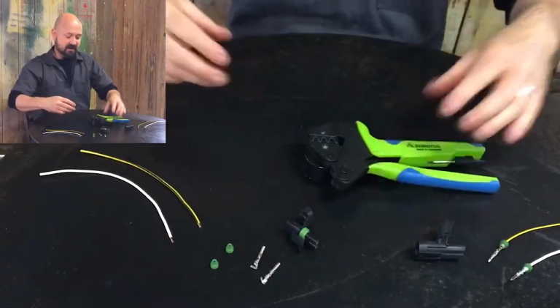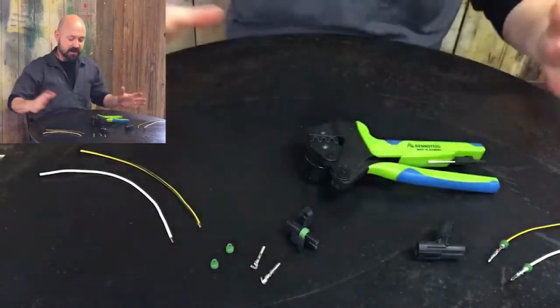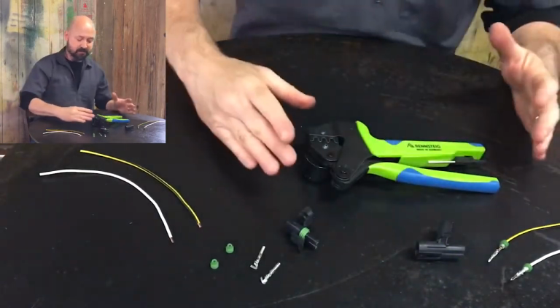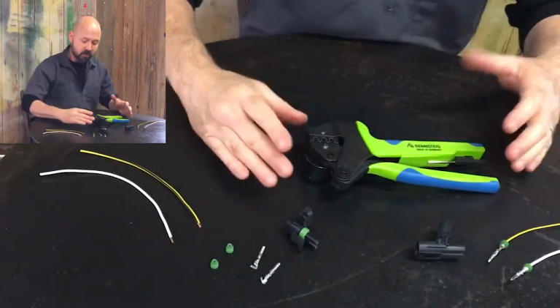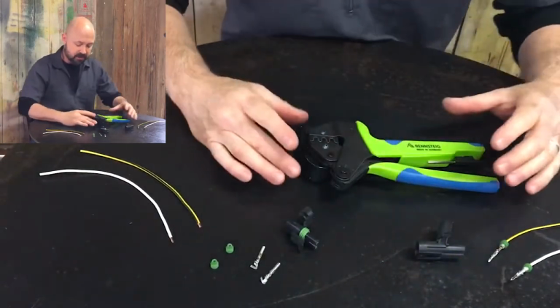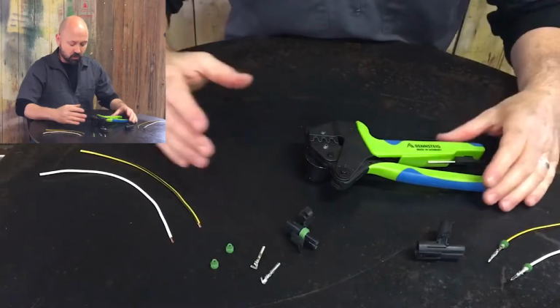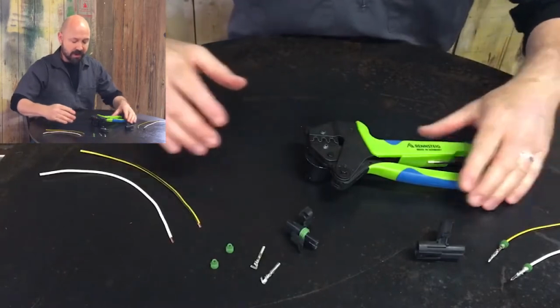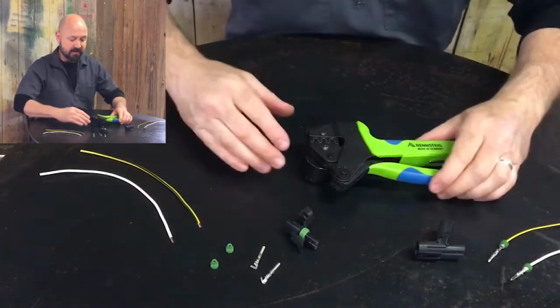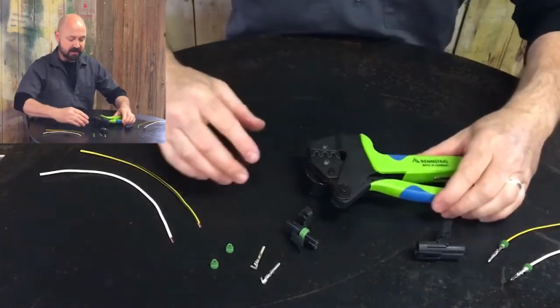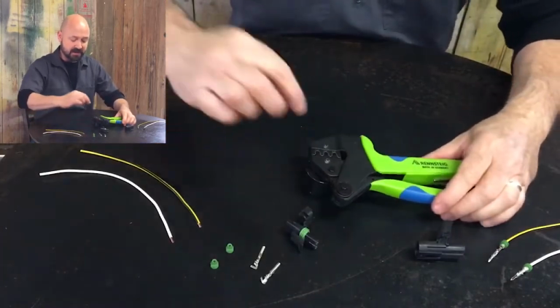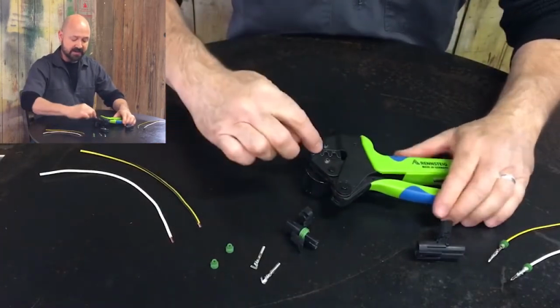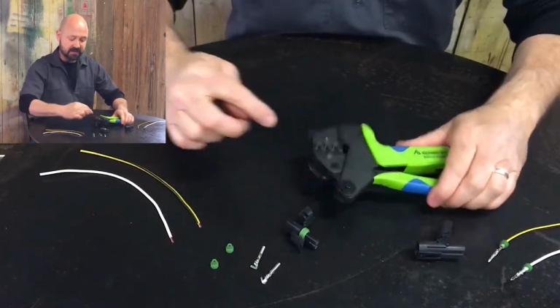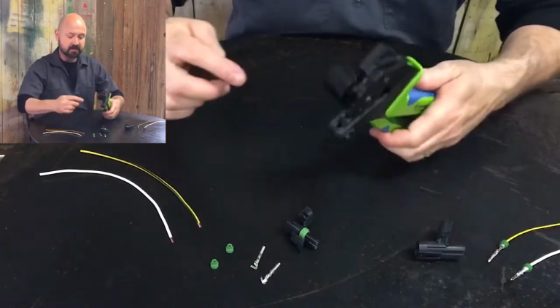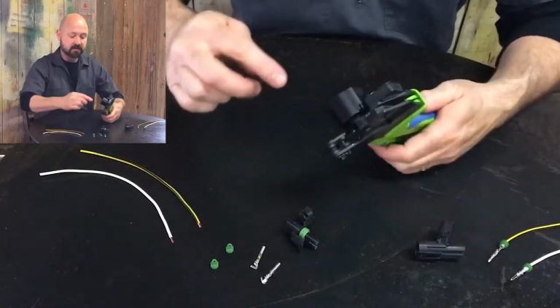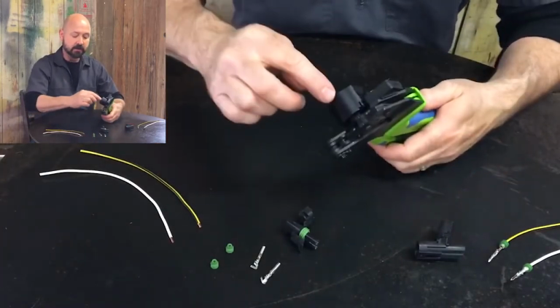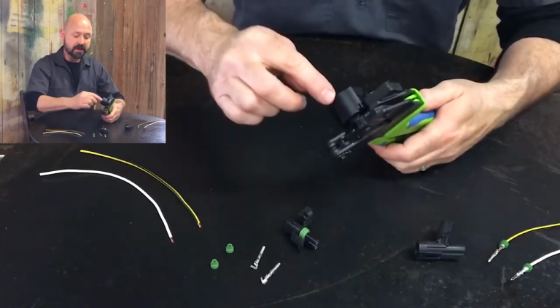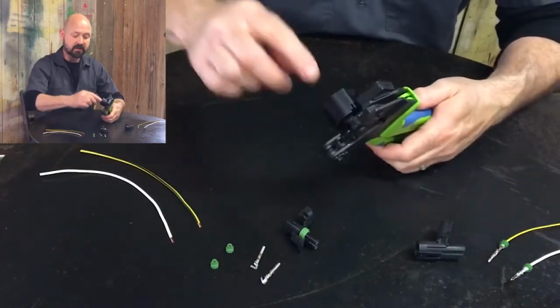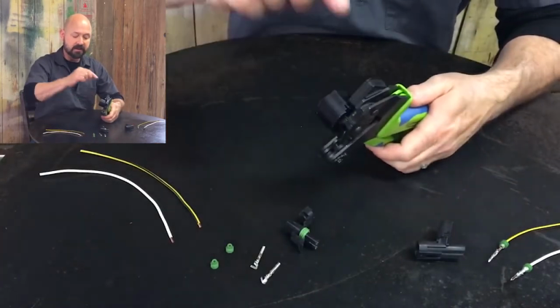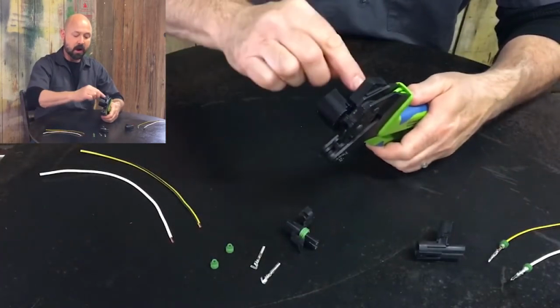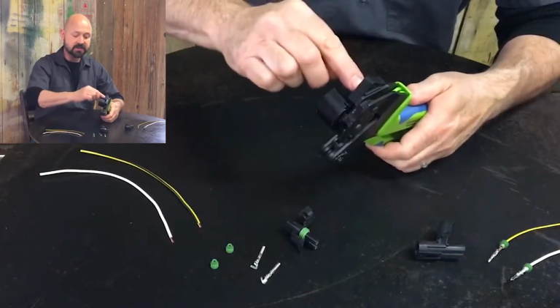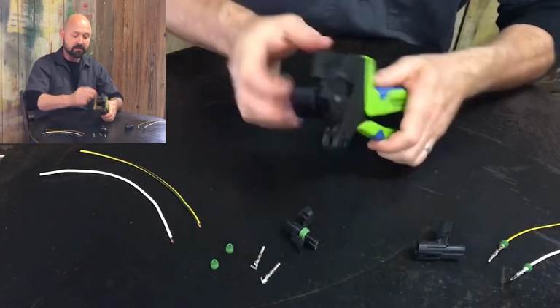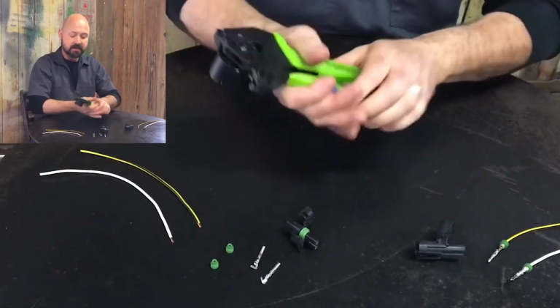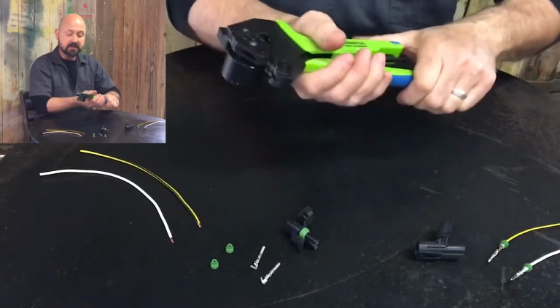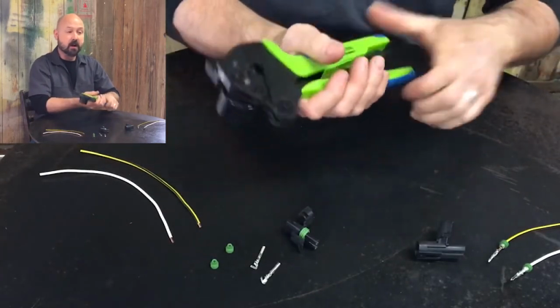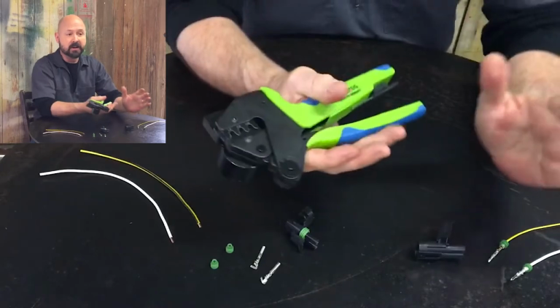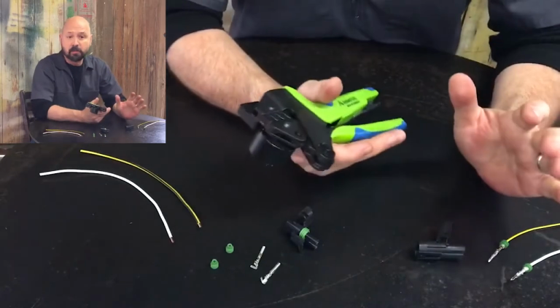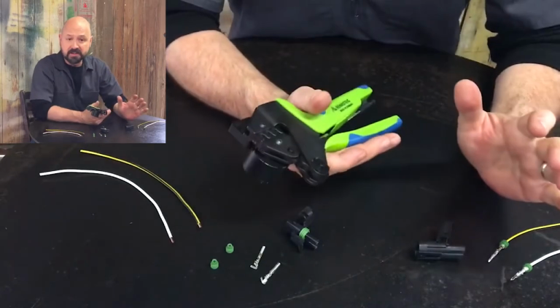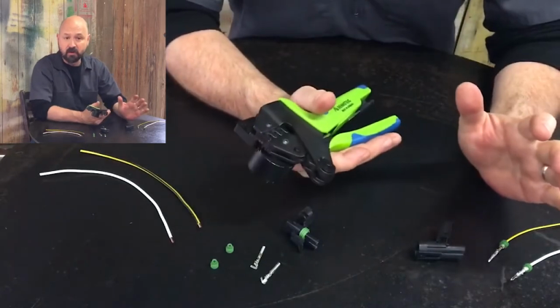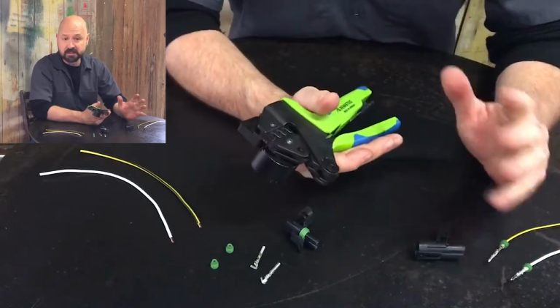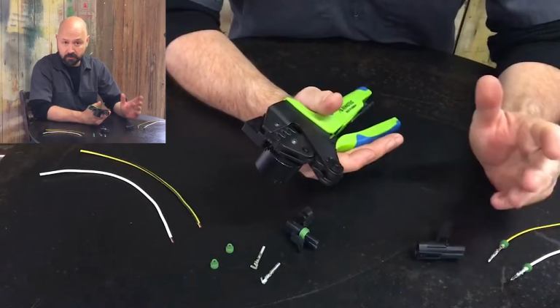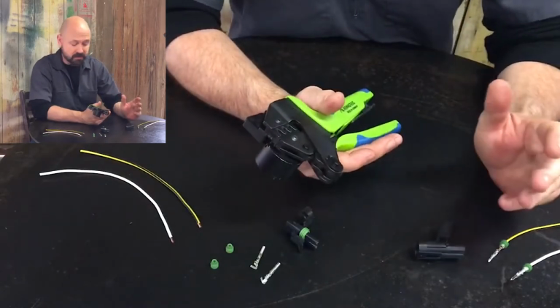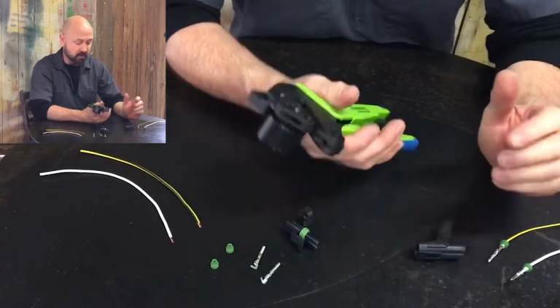With this tool we have a die set, a locator, and a wire stop. These are all going to help us in the process of crimping these terminals.